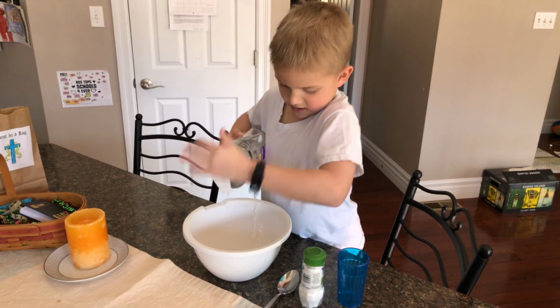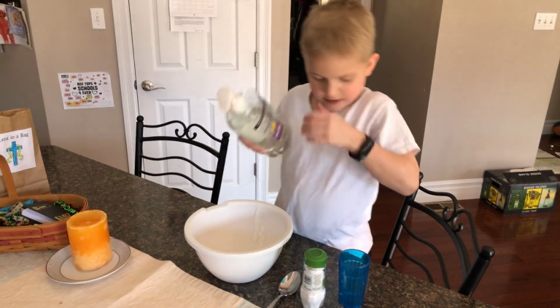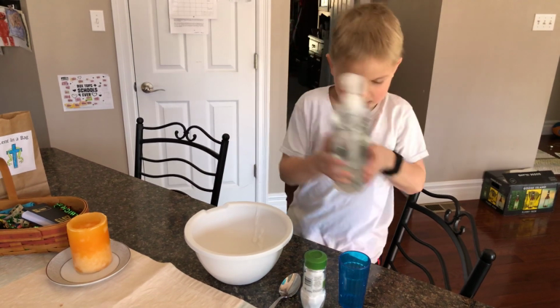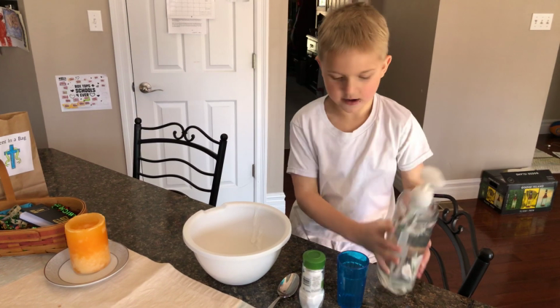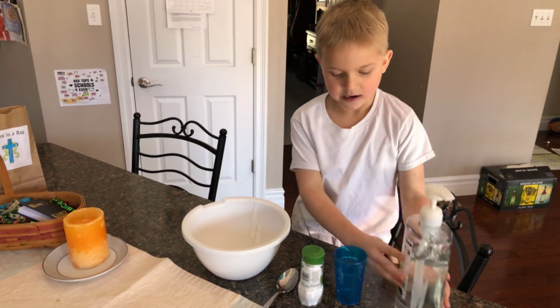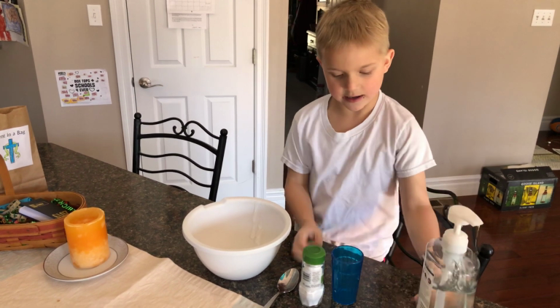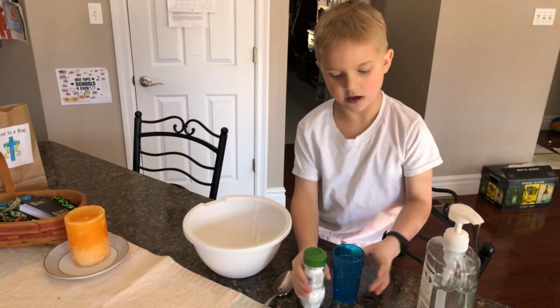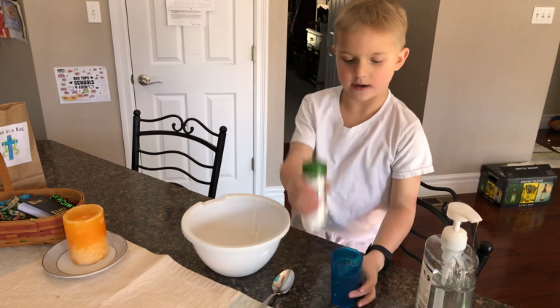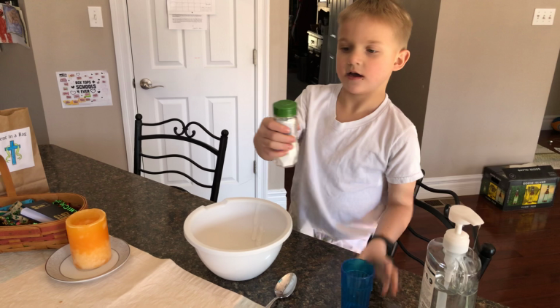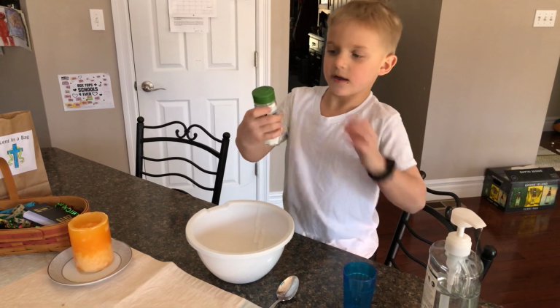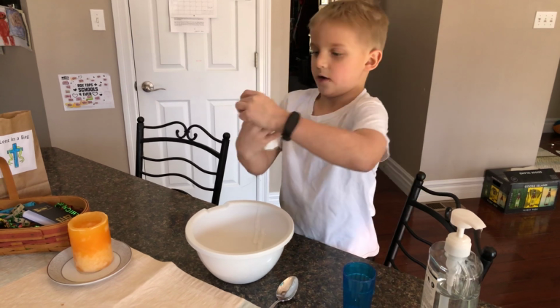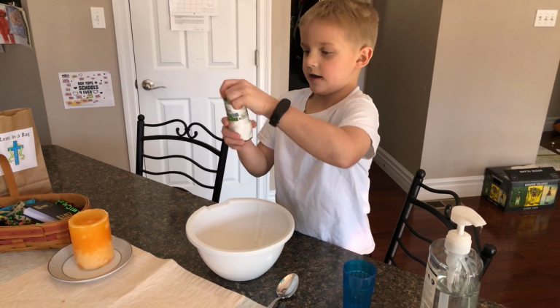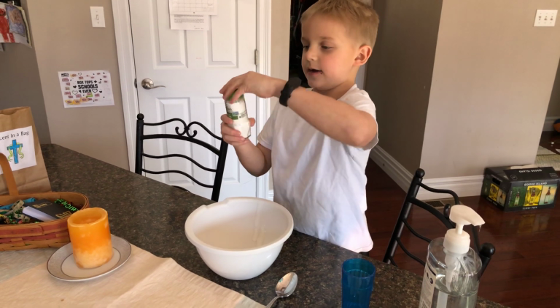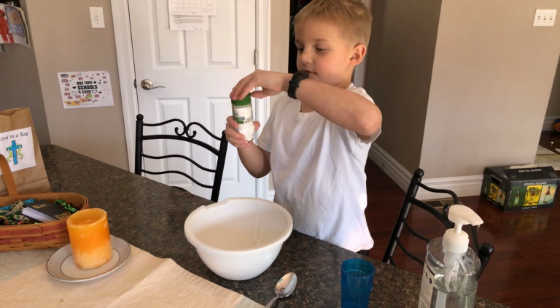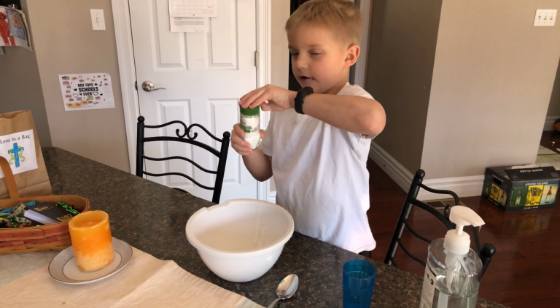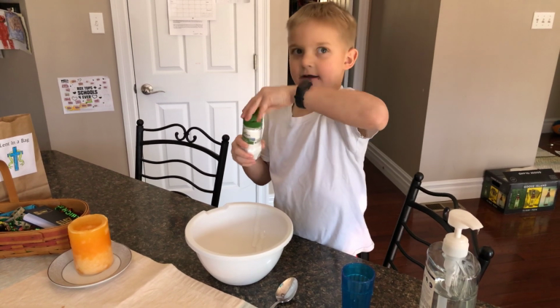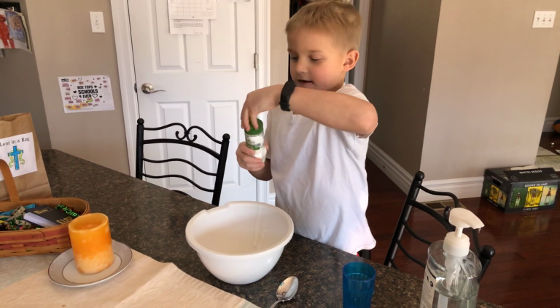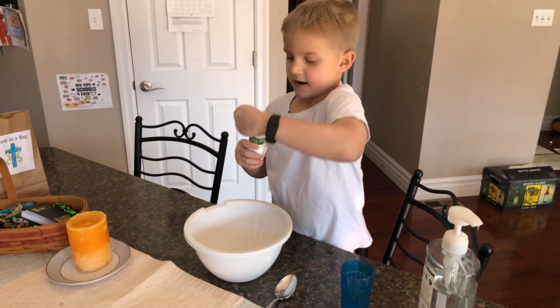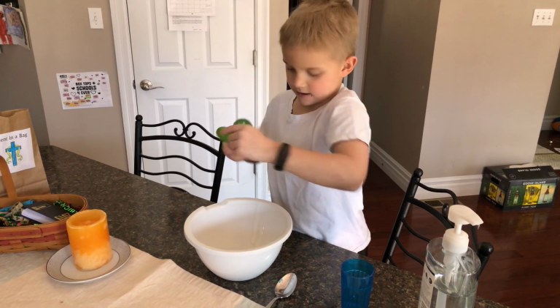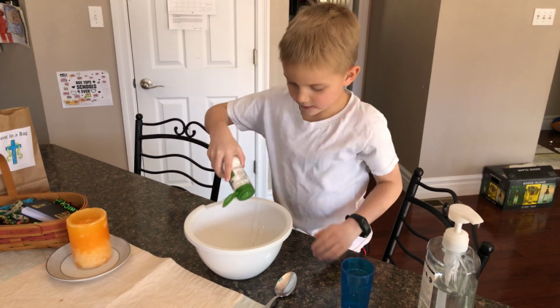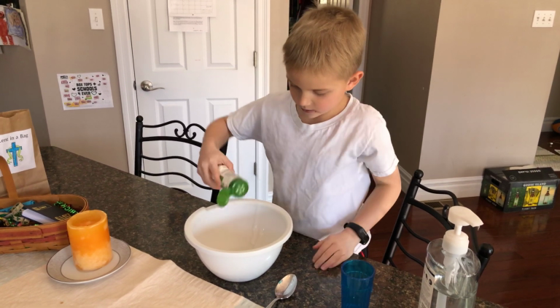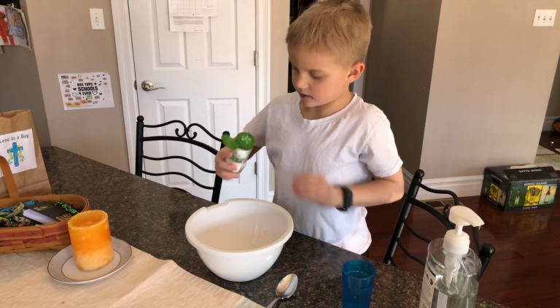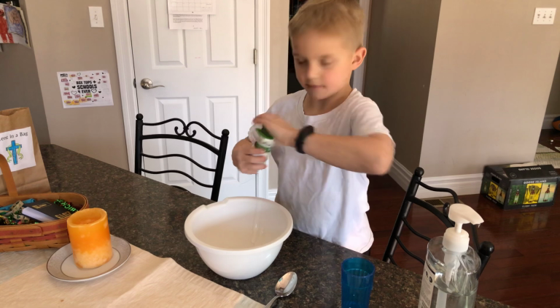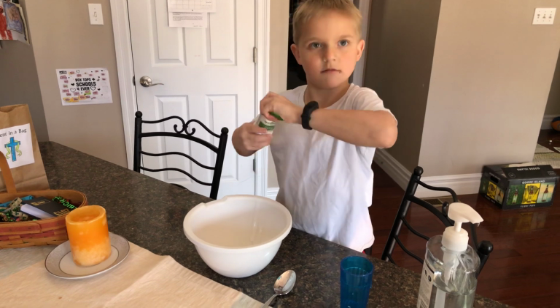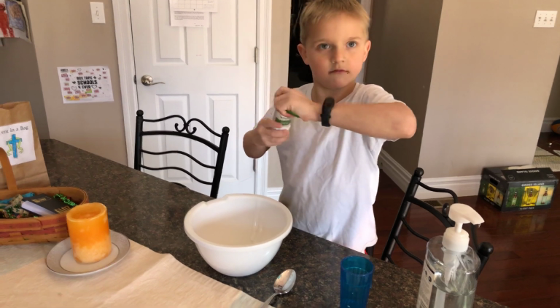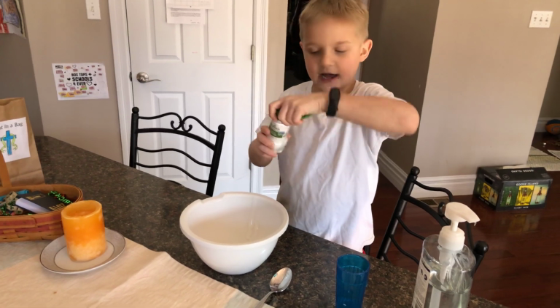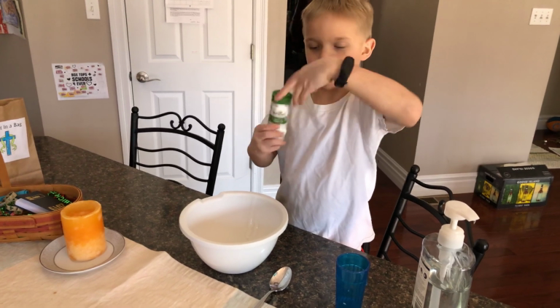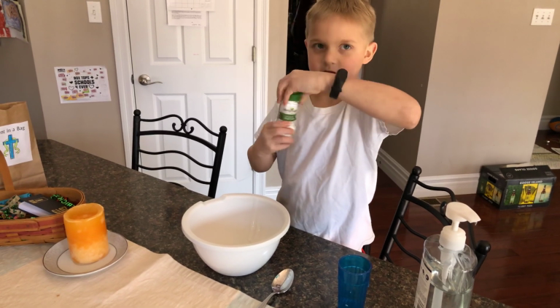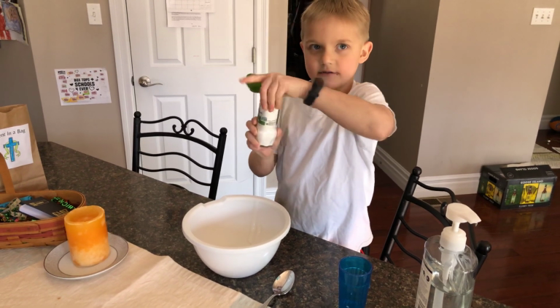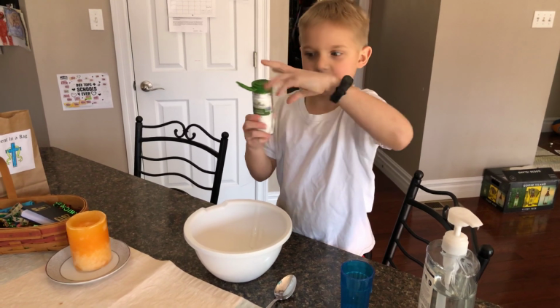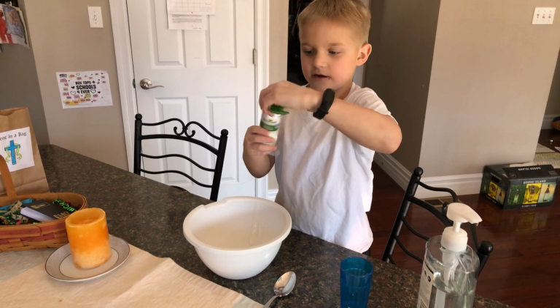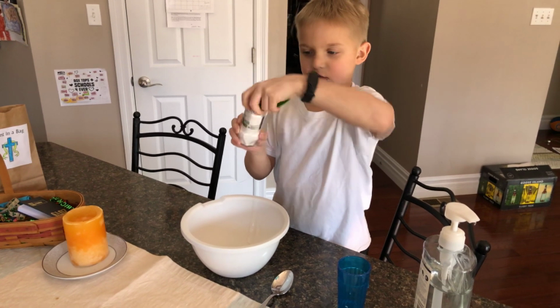Alright, then you want to put in the cream of tartar. I haven't opened this yet — we just got it at the store.